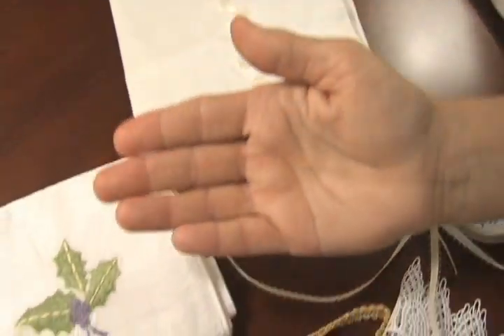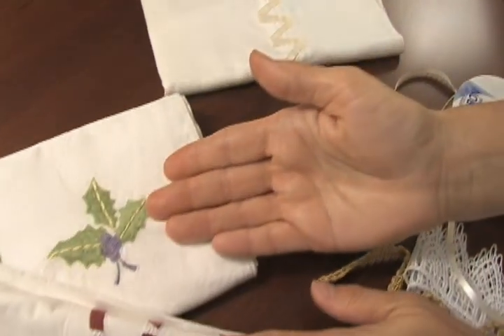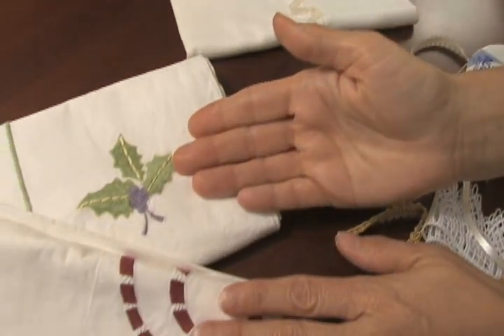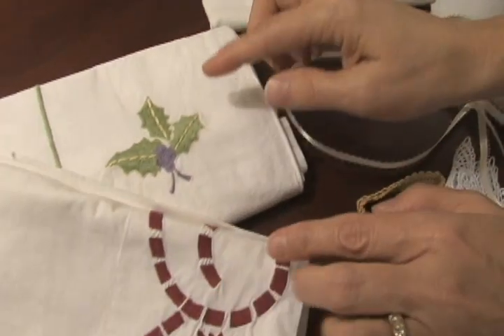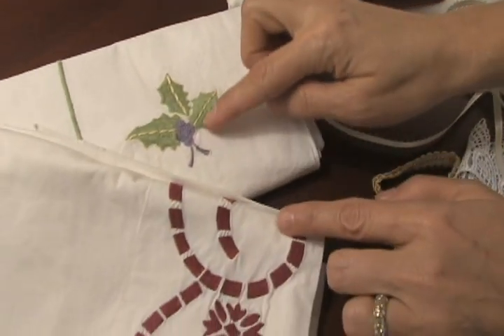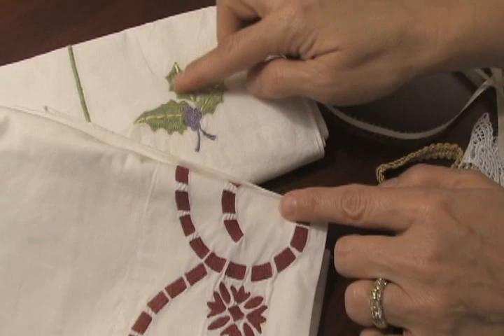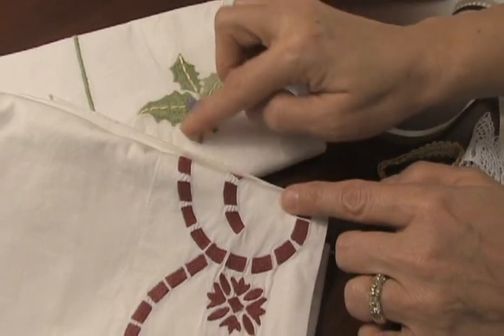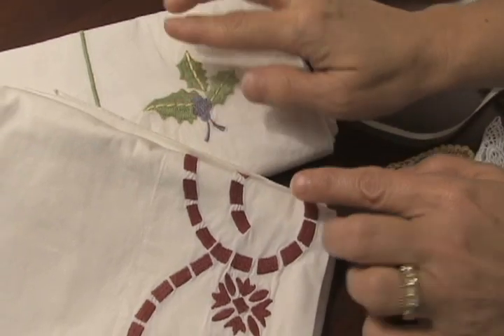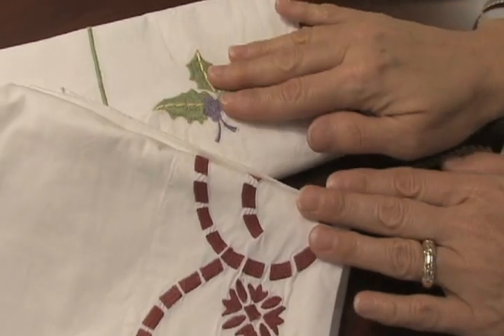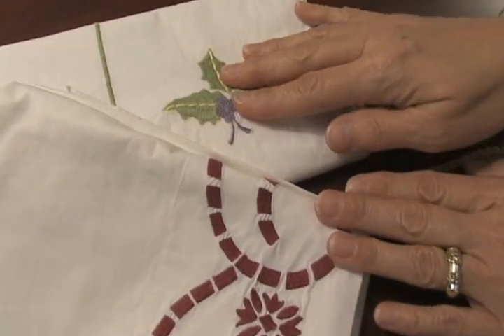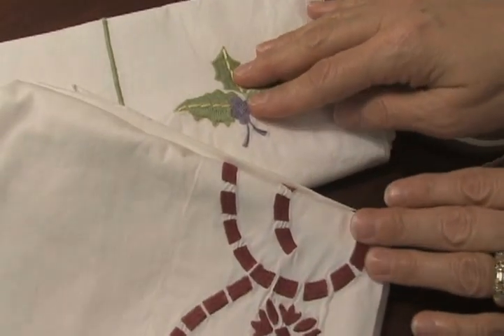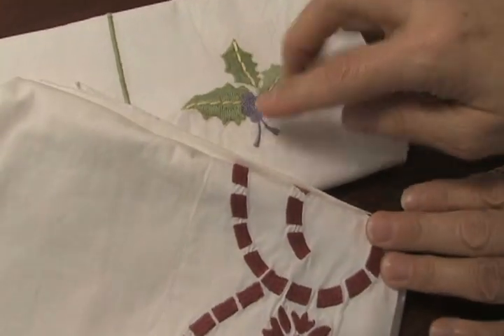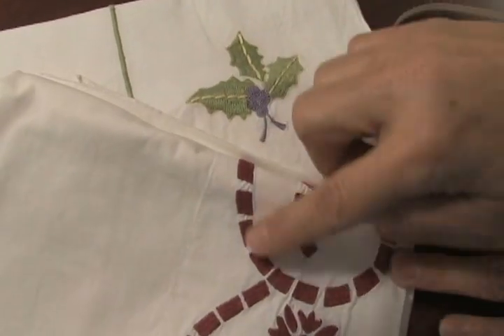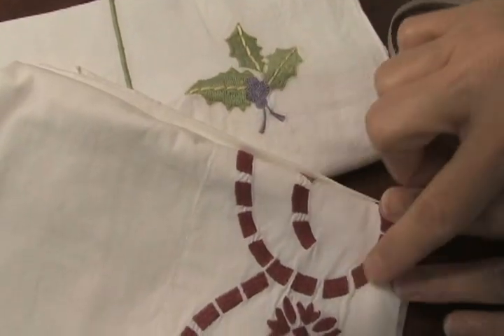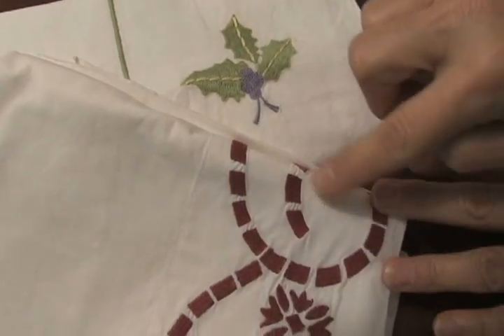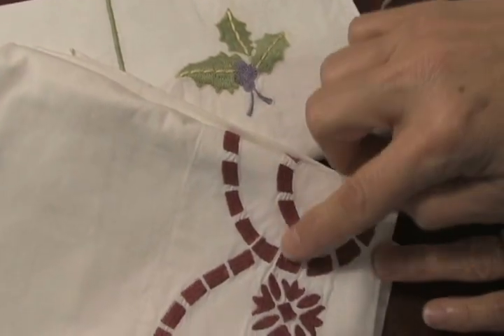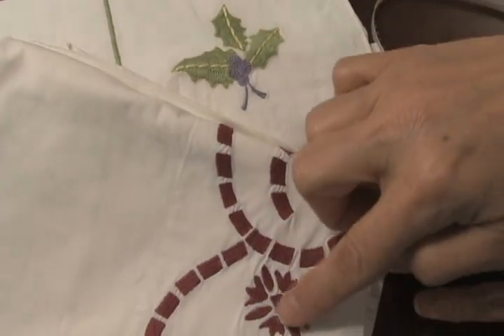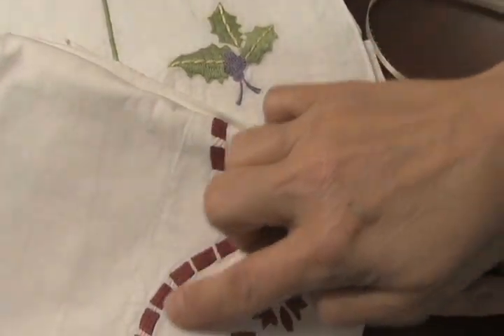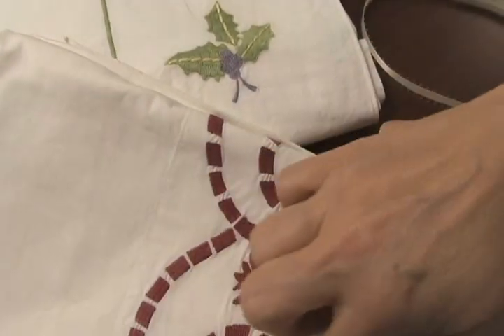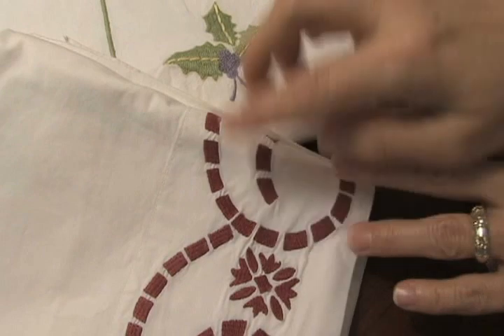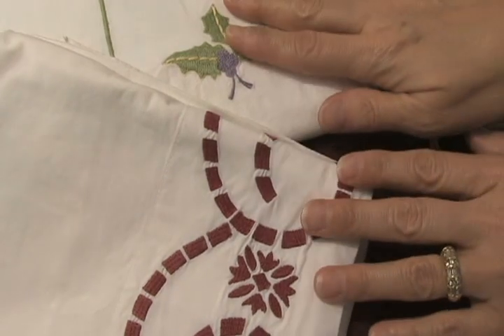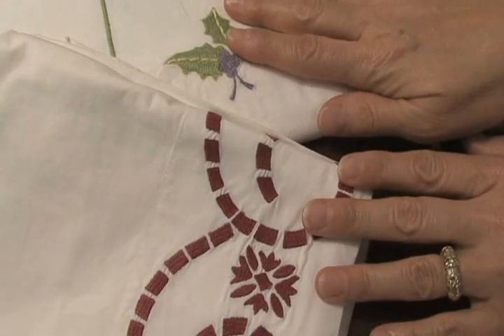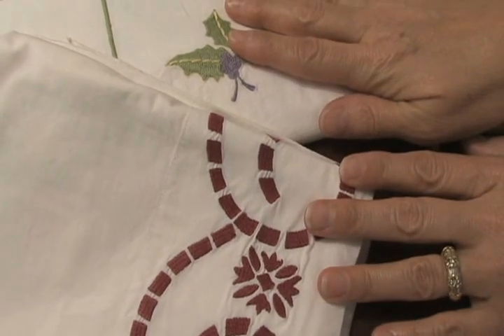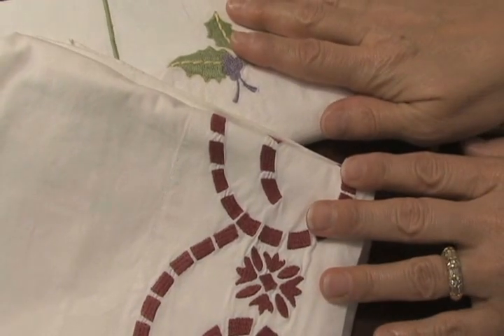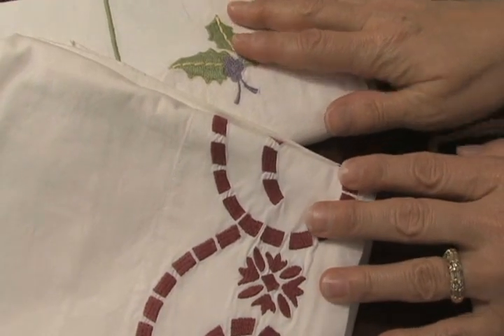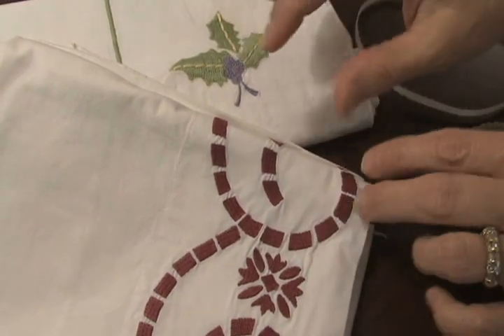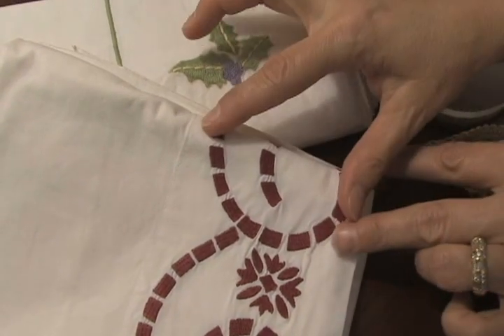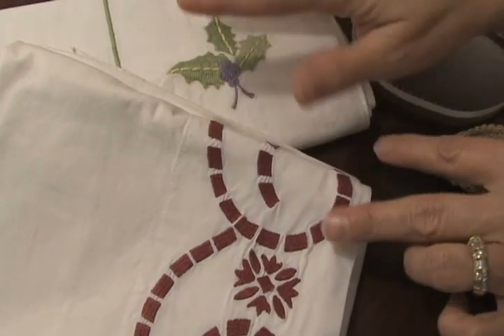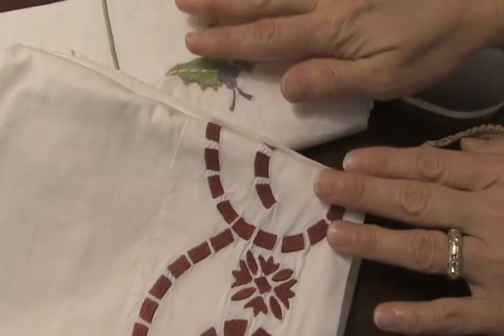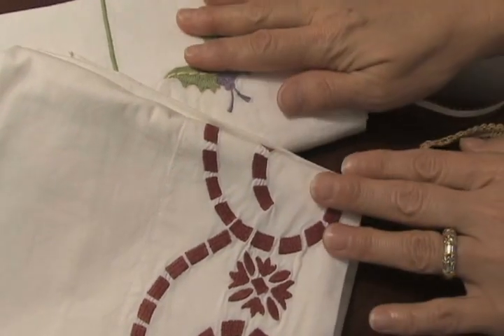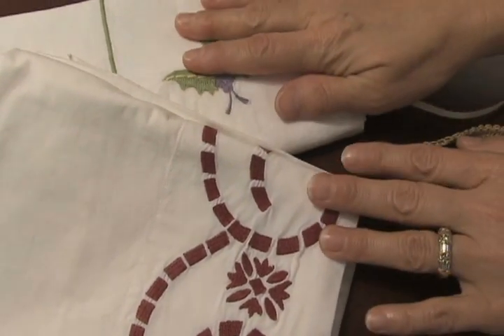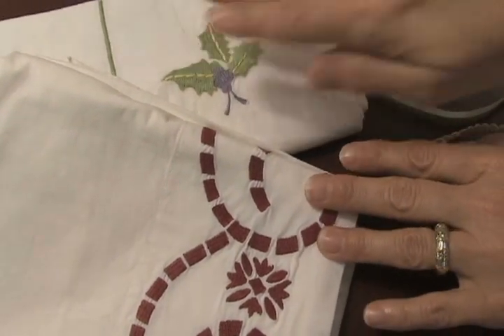Or you can go all the way and get something completely different. Both of these are purchased from the store. But there's embroidery you can do, cross stitch, all kinds of wonderful ways to highlight the ends of your bedding.